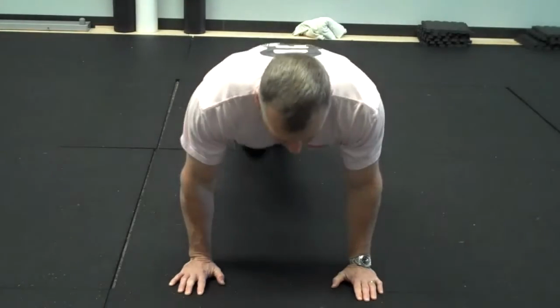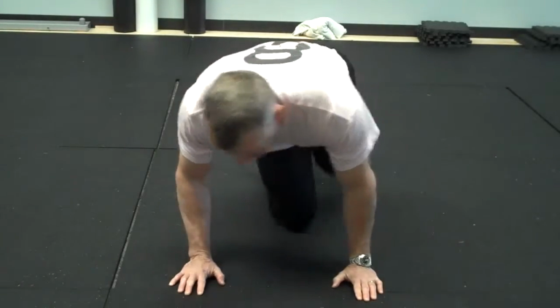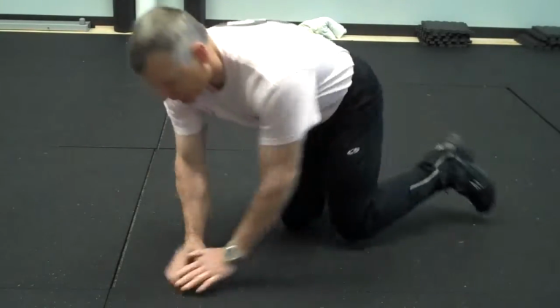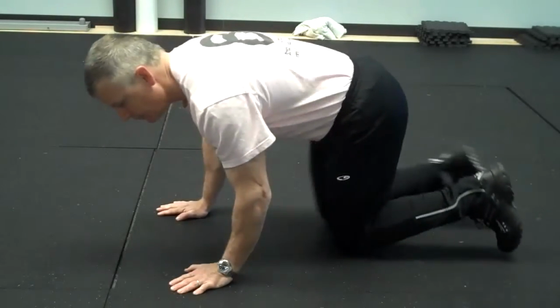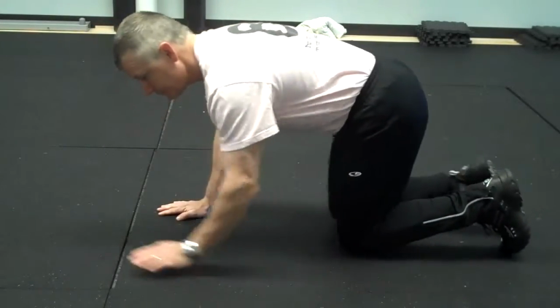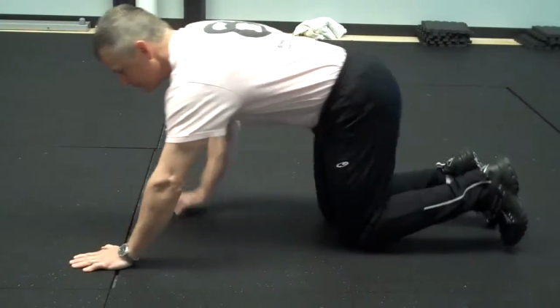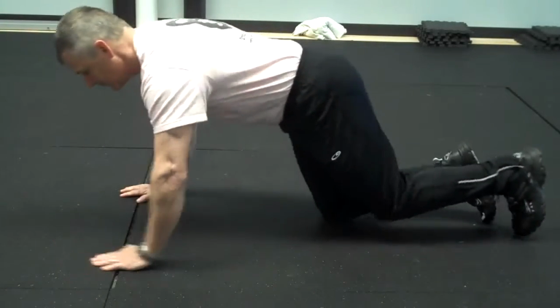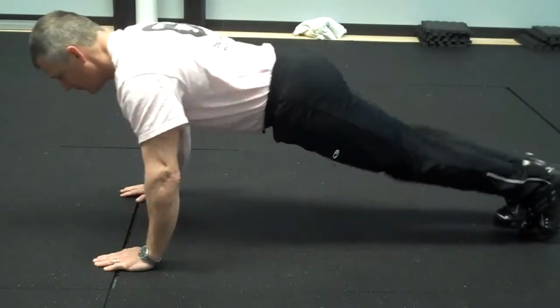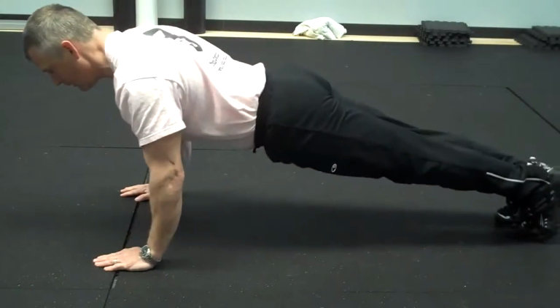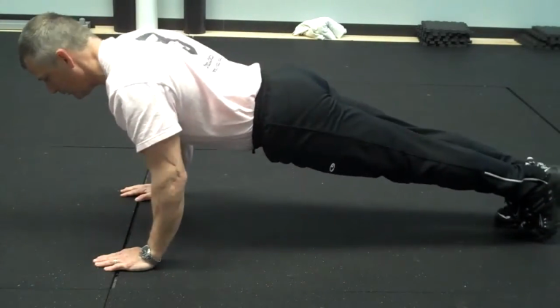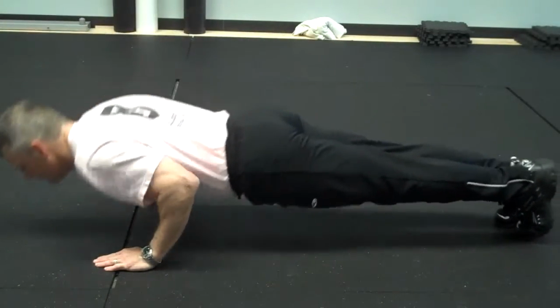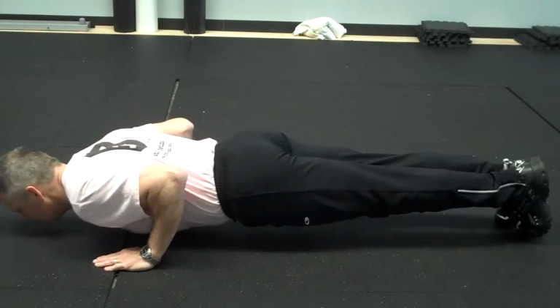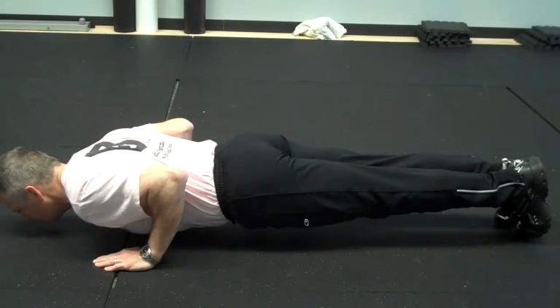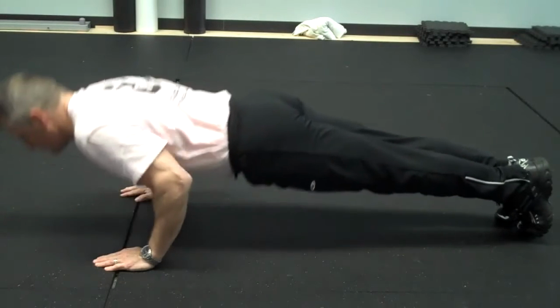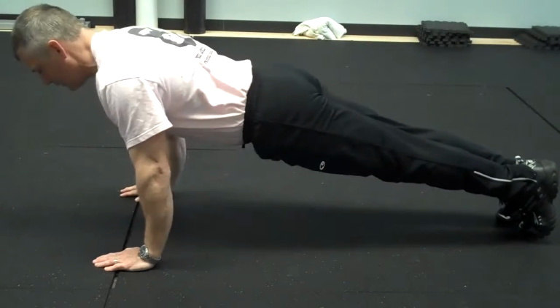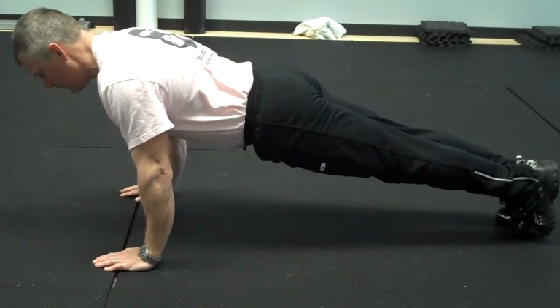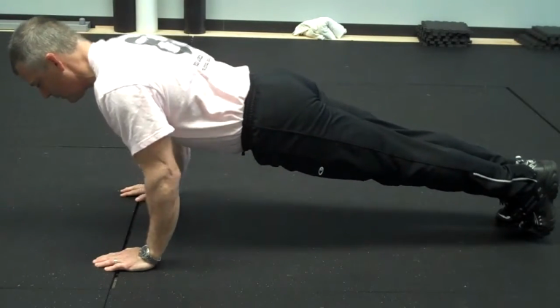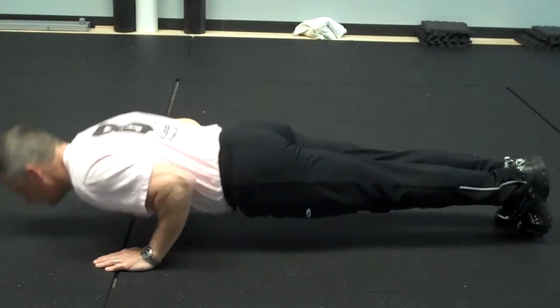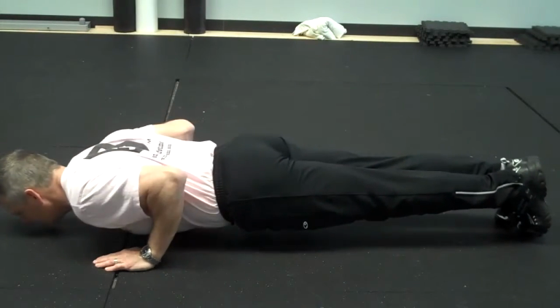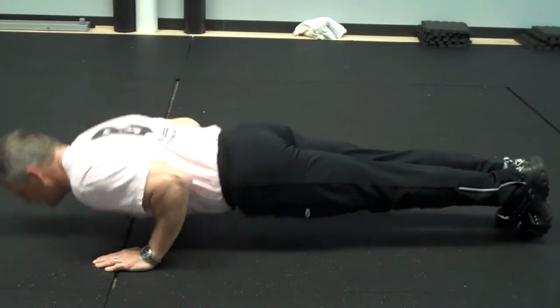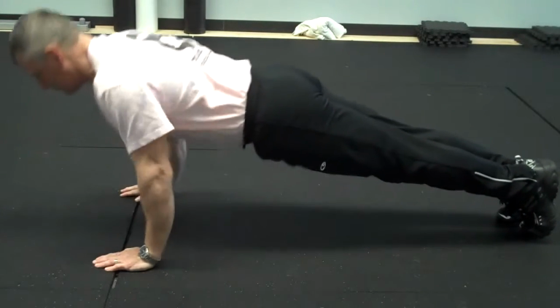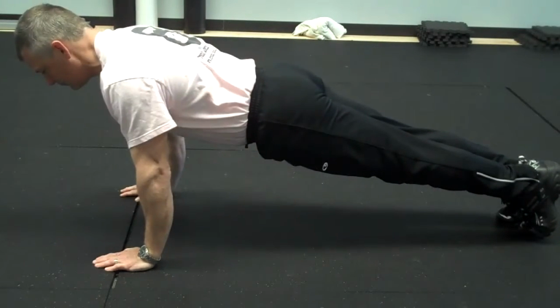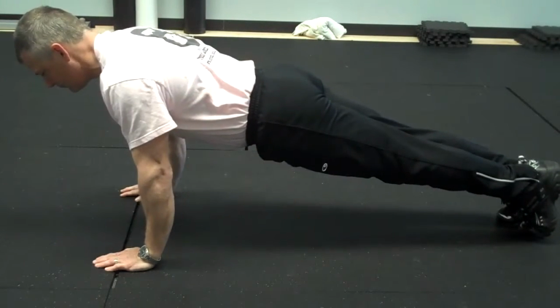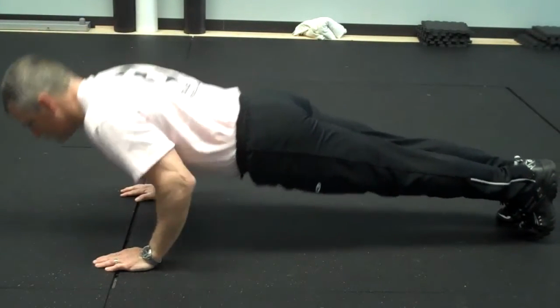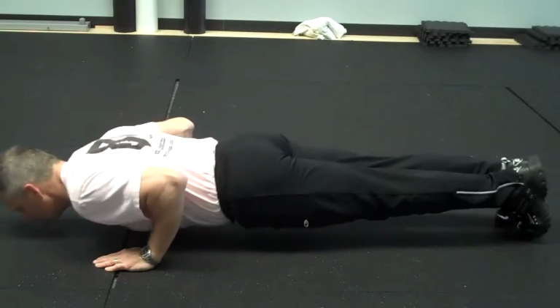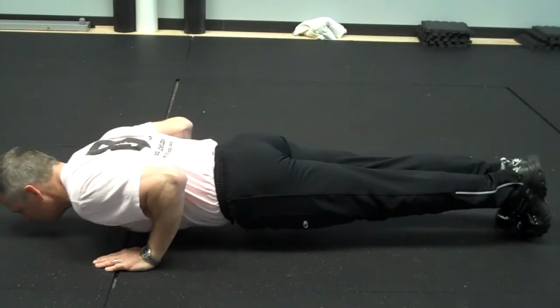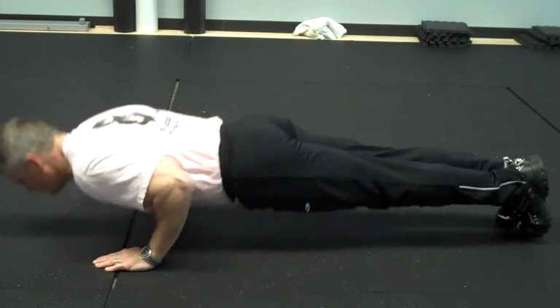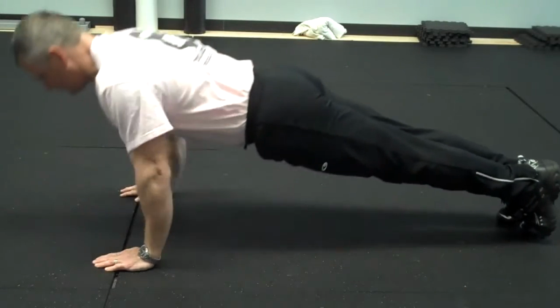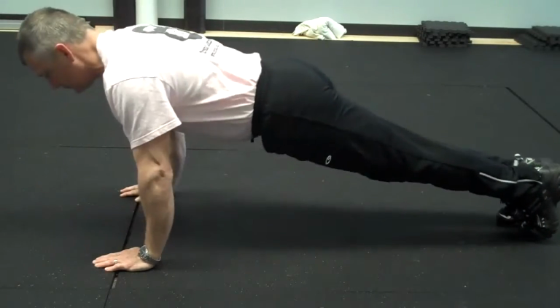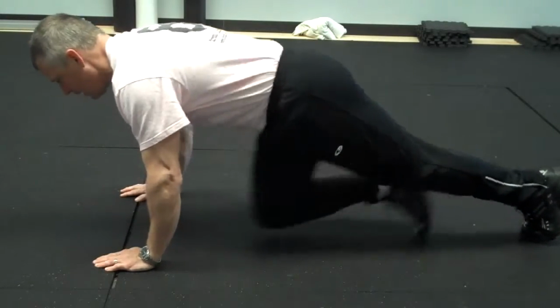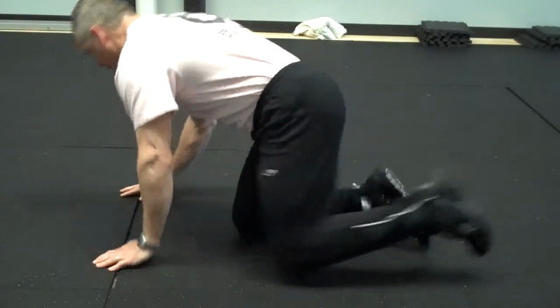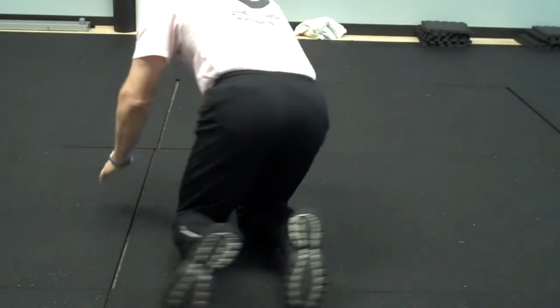Let's go. Come to the side — now from the side. From the back.